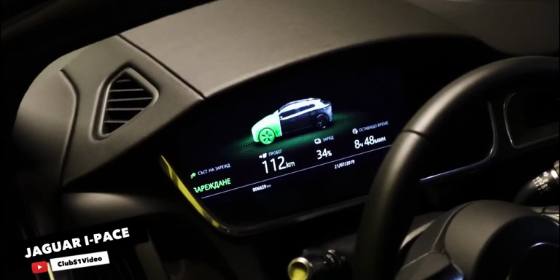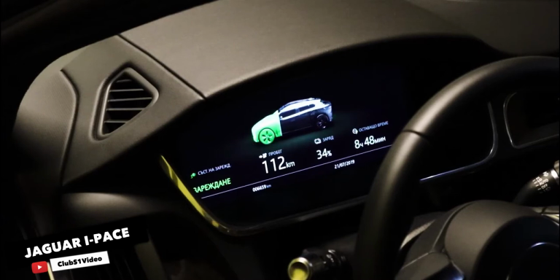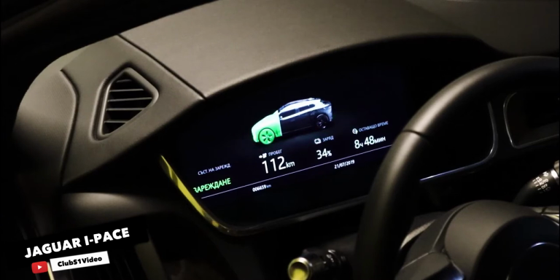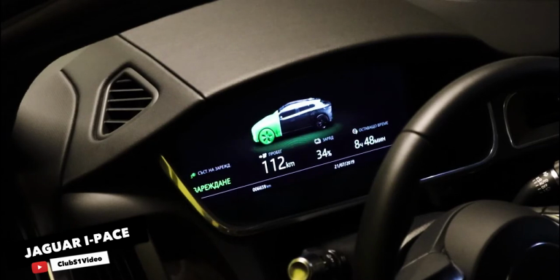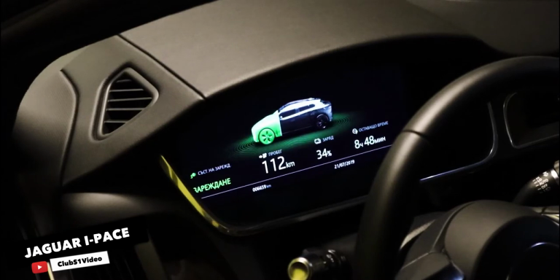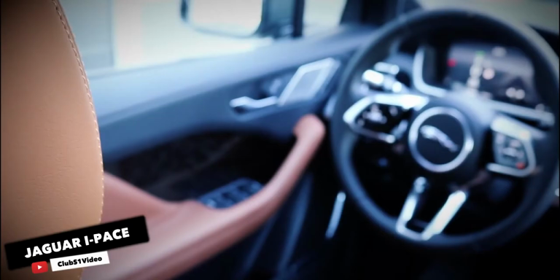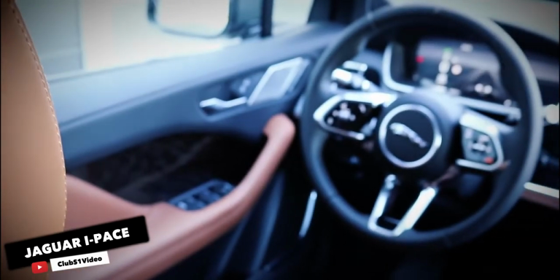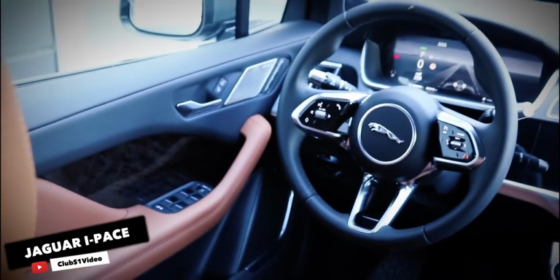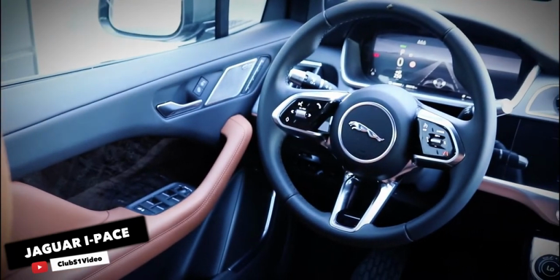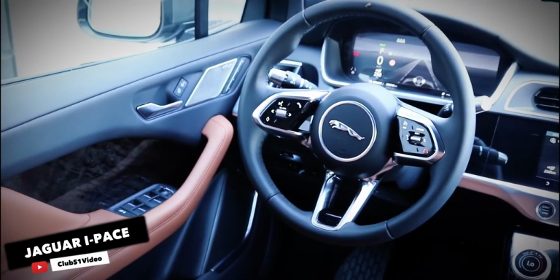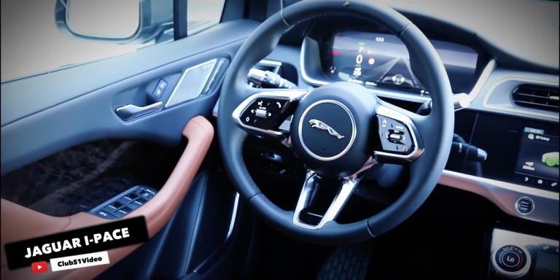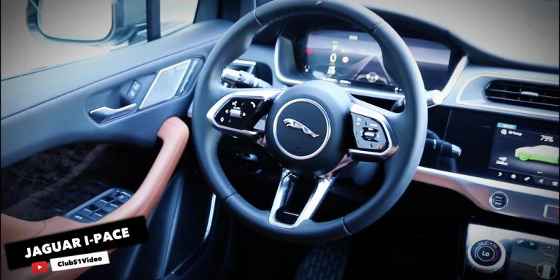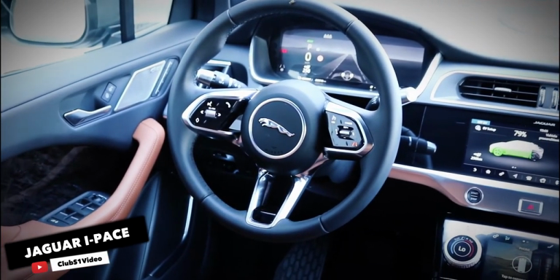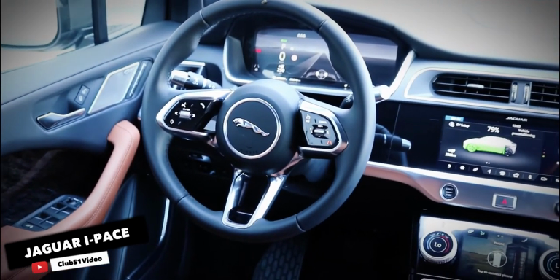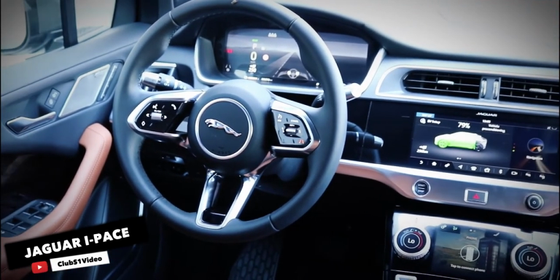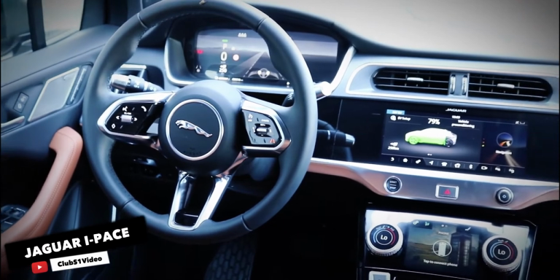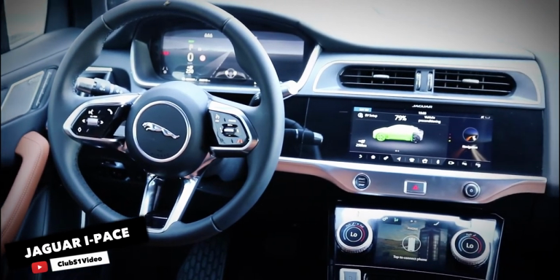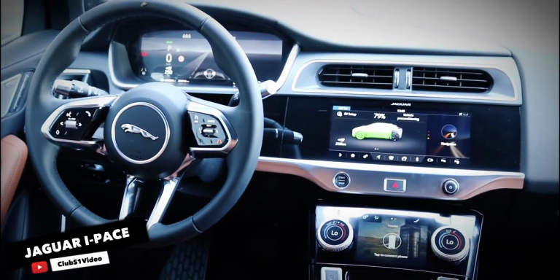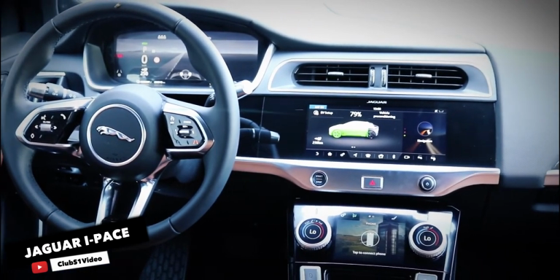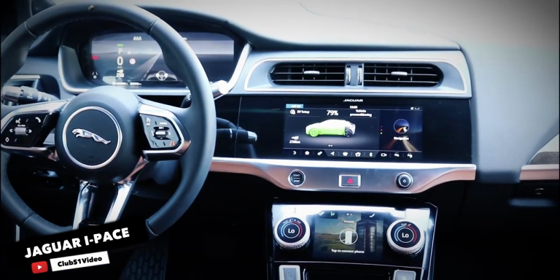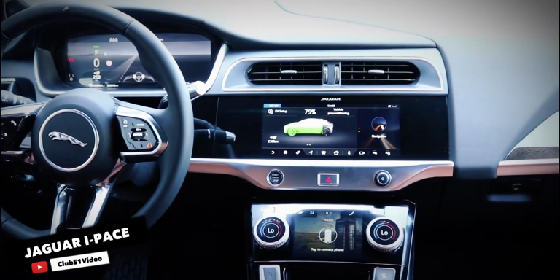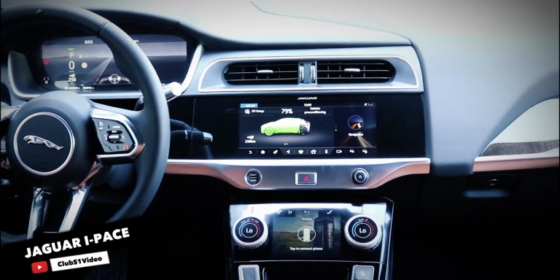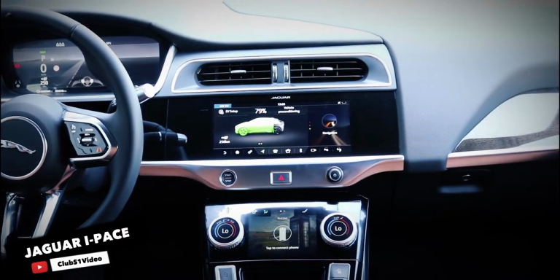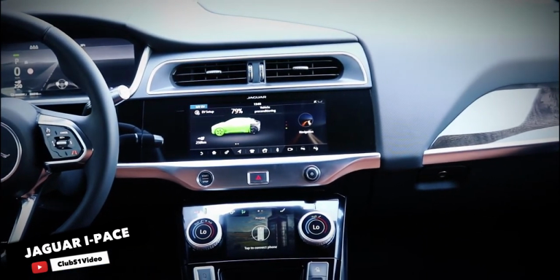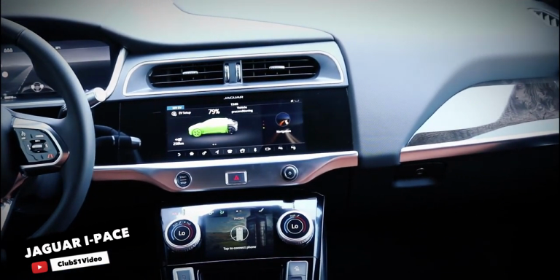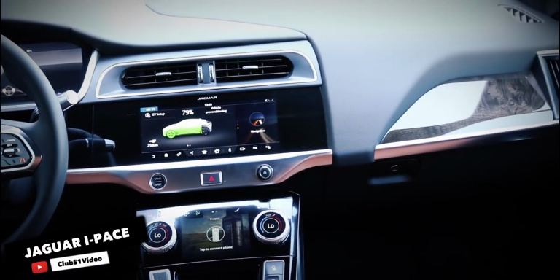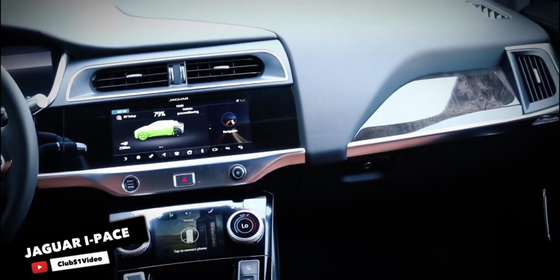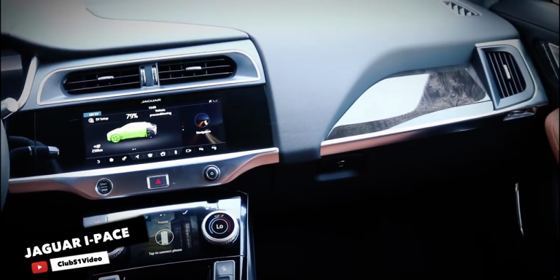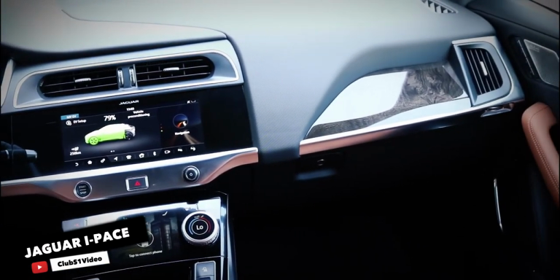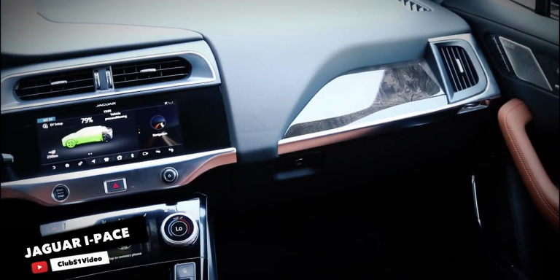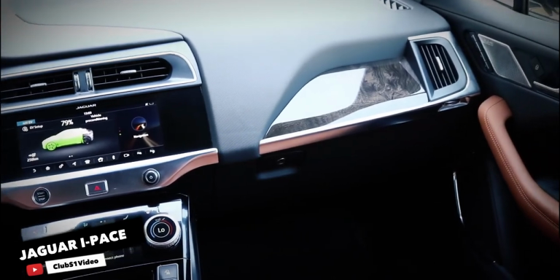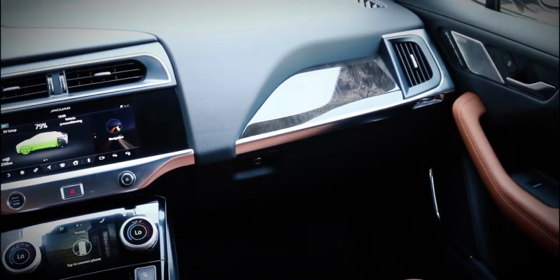It hits 0-60 in less than 5 seconds, making it one of the quickest EVs out there. It's also family friendly with seating for 5, 25 cubic feet of rear cargo space, and a small front trunk.